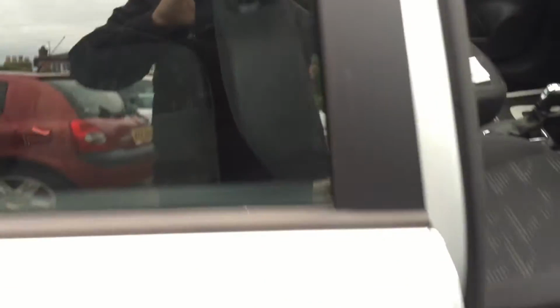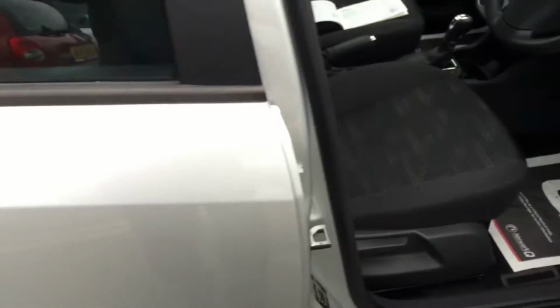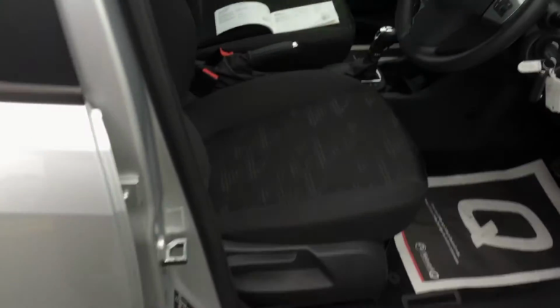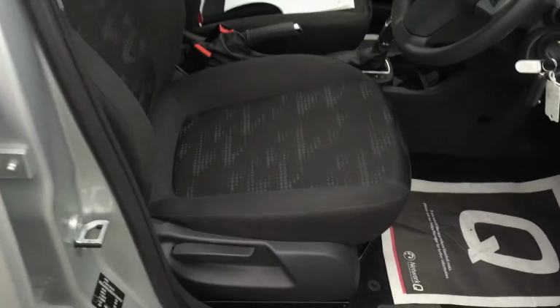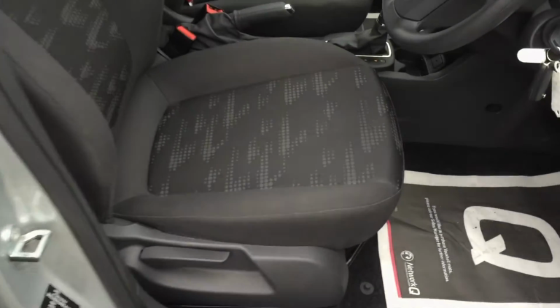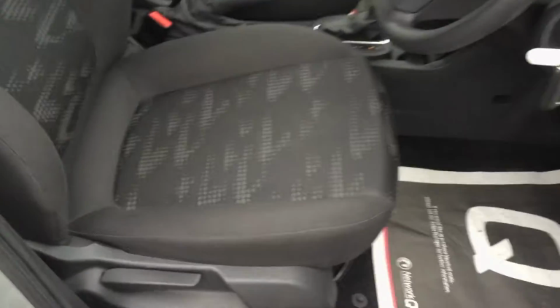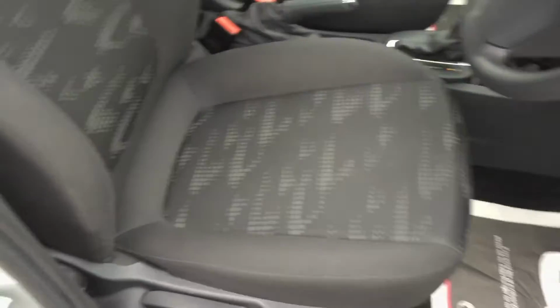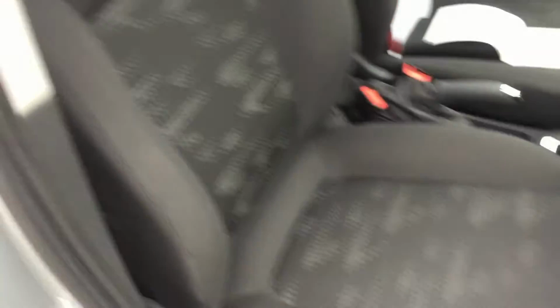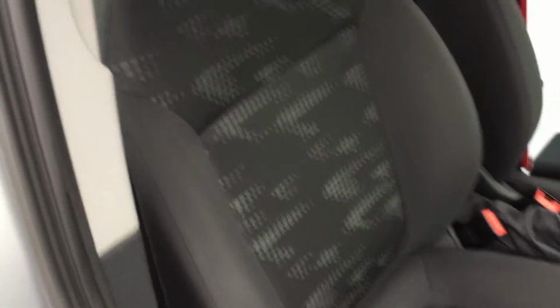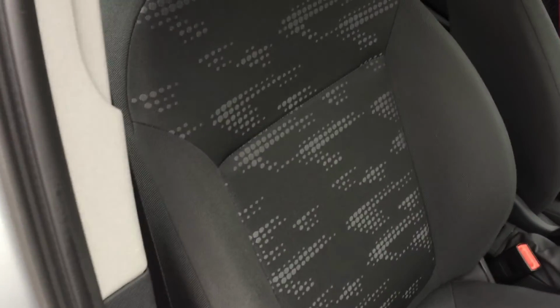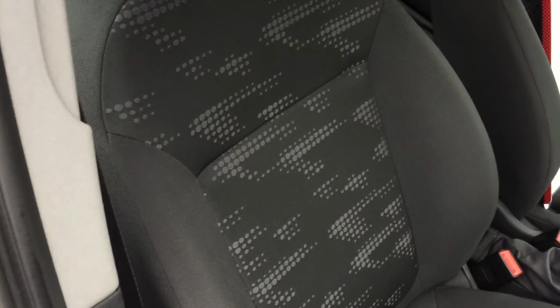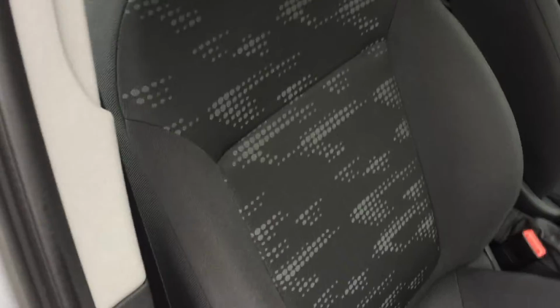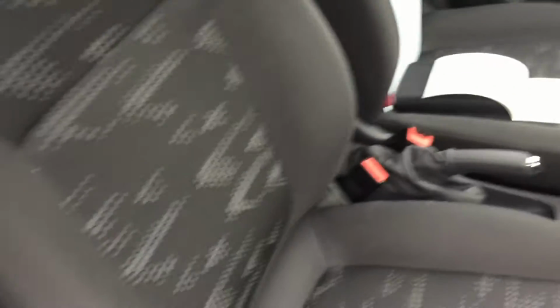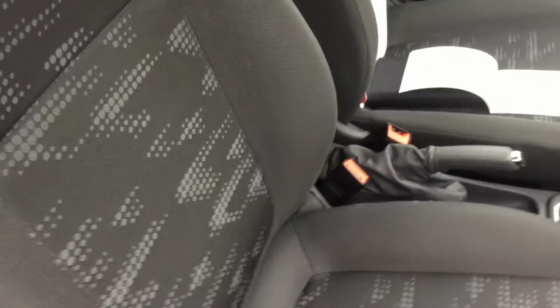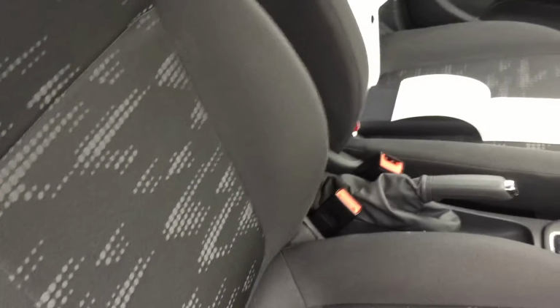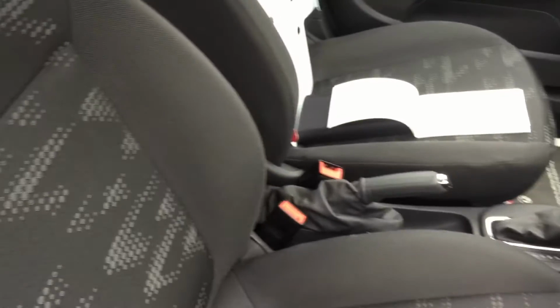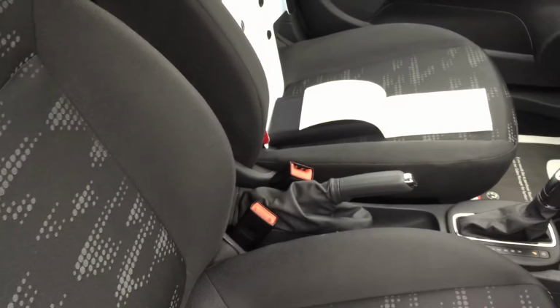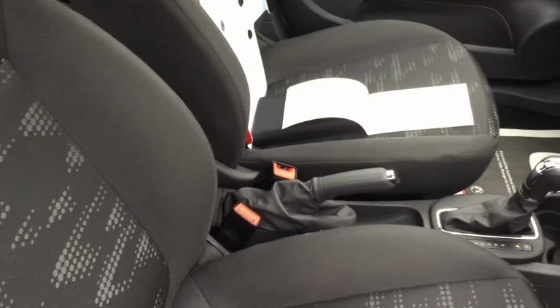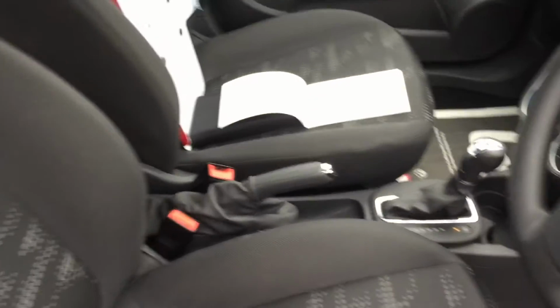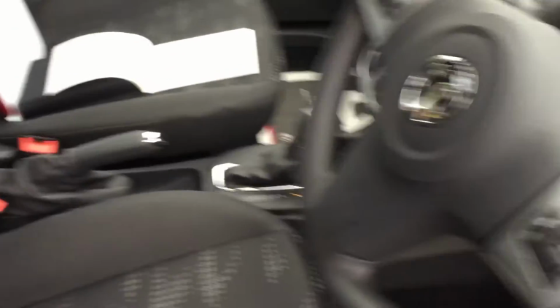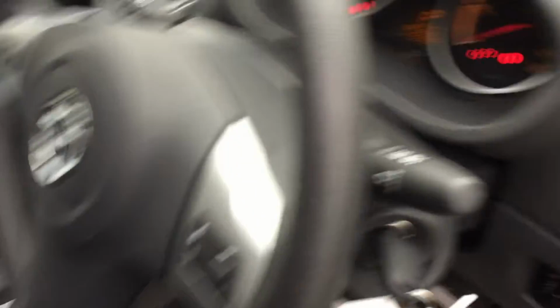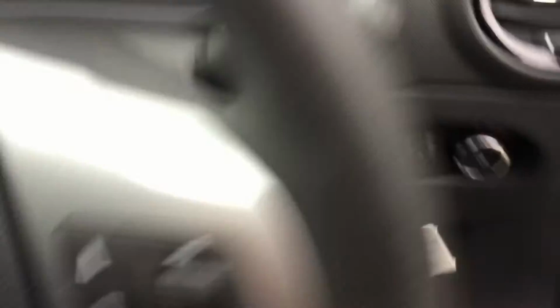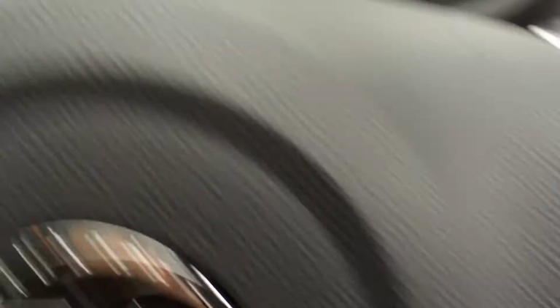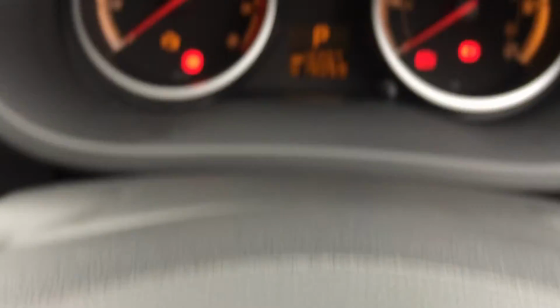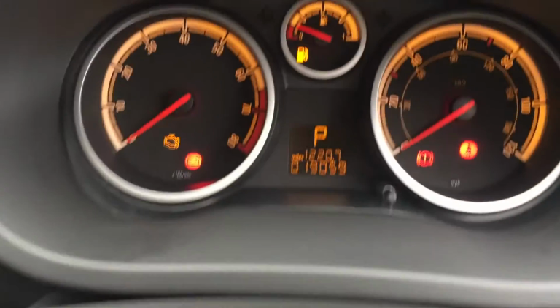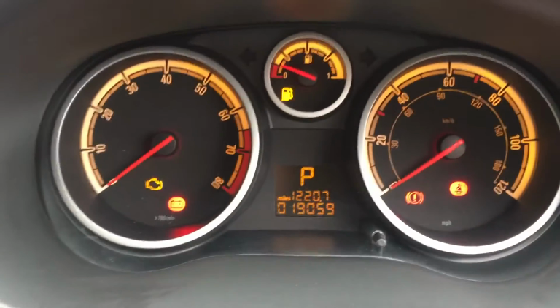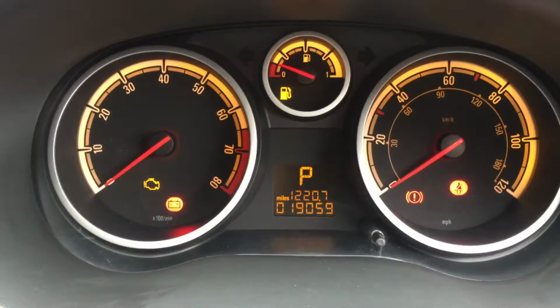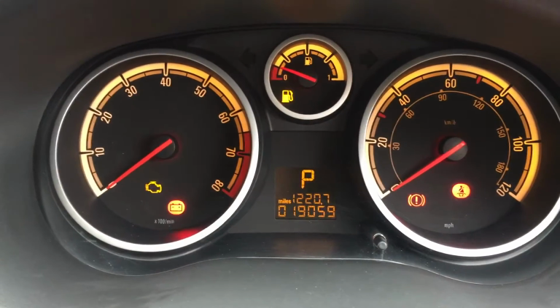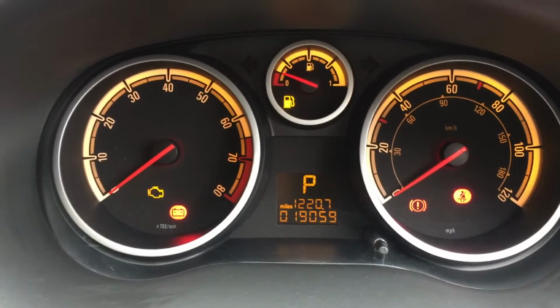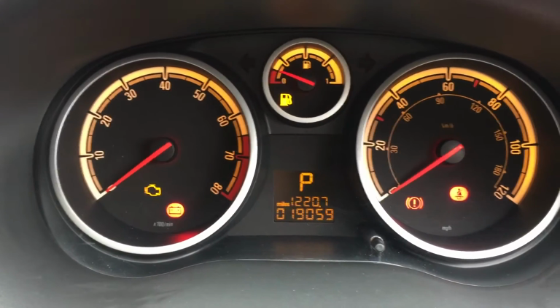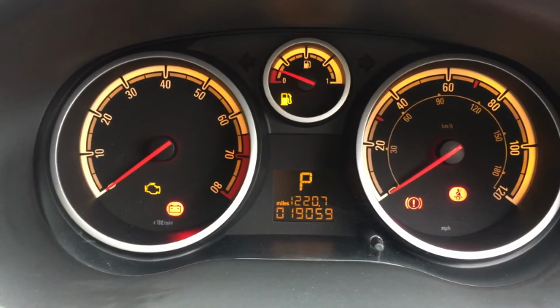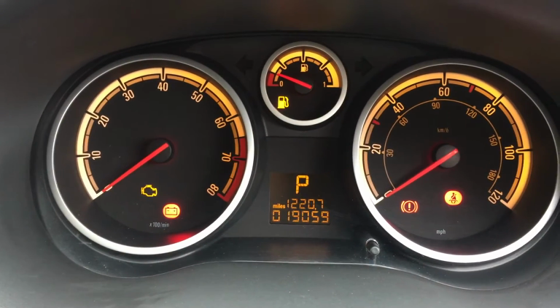Now through the front, again the seats are in the dark grey with a pattern. Once again all these seats are in excellent condition. This car has currently done 19,059 miles.